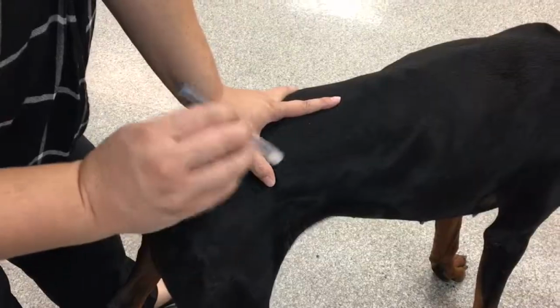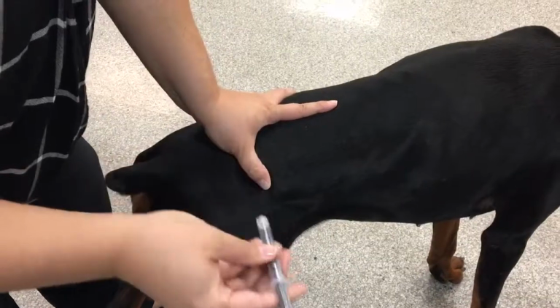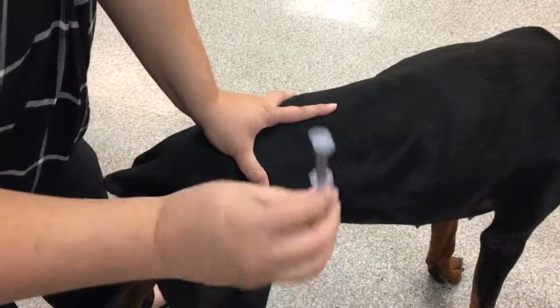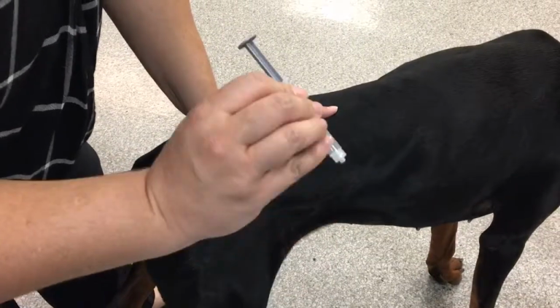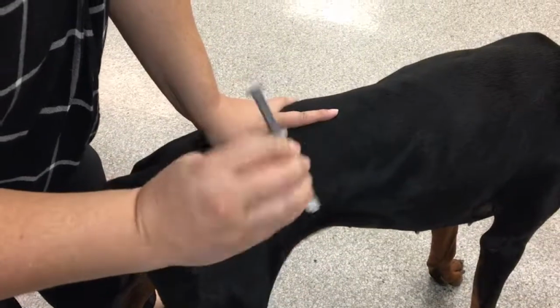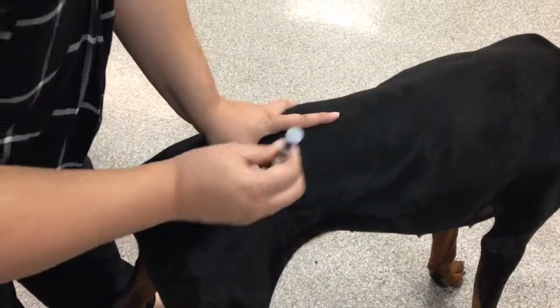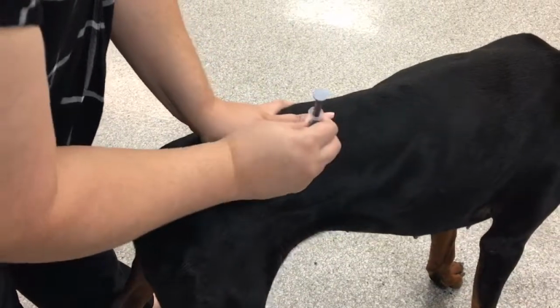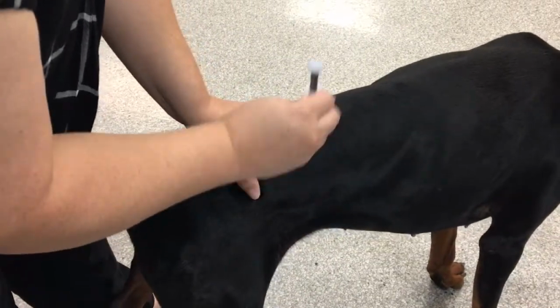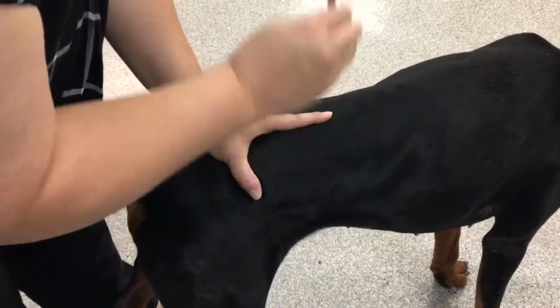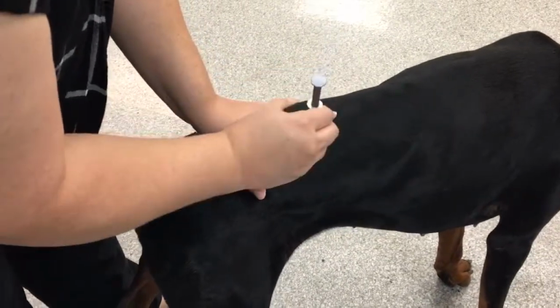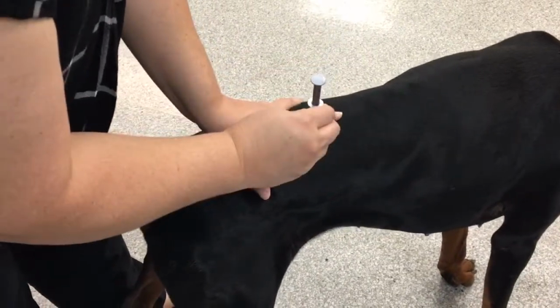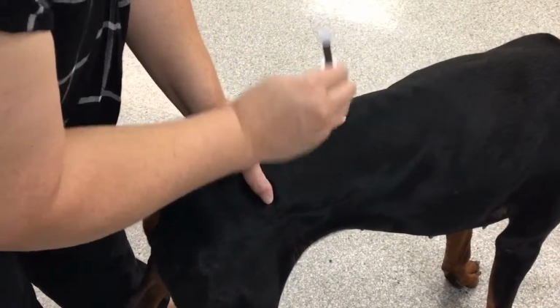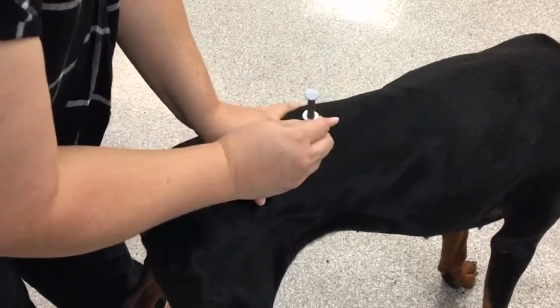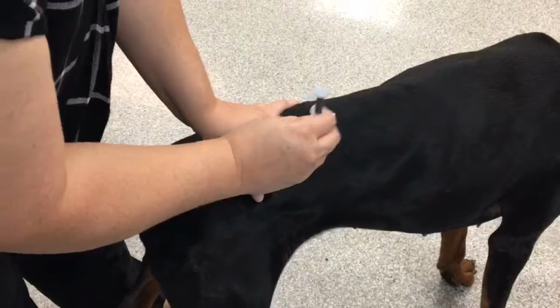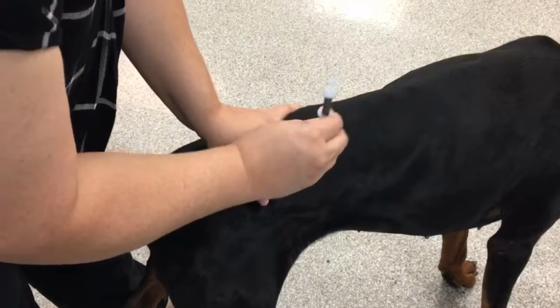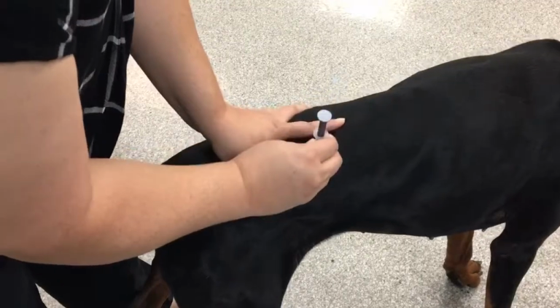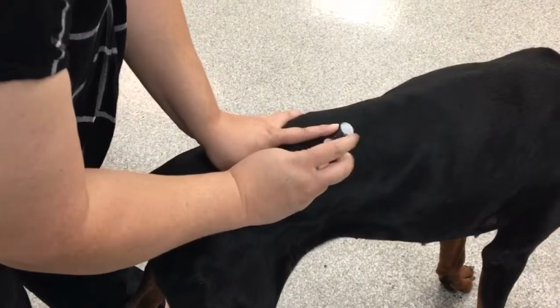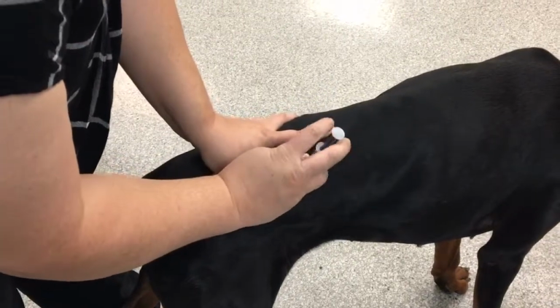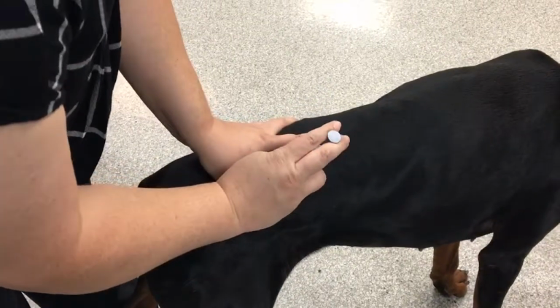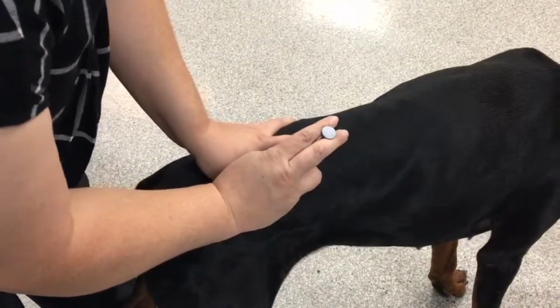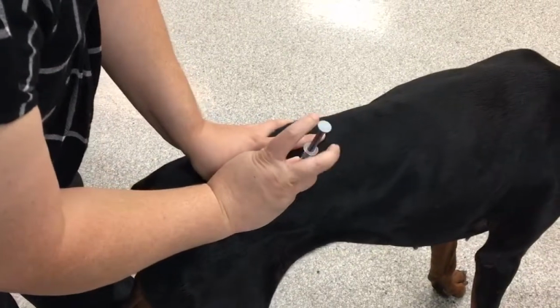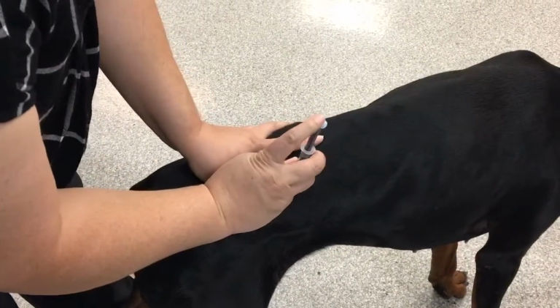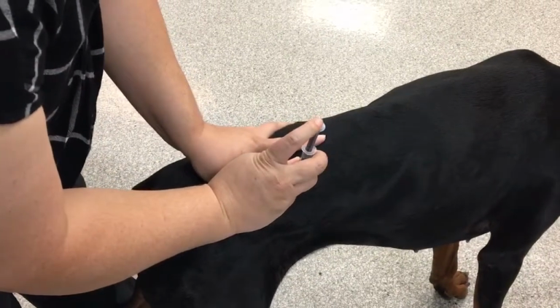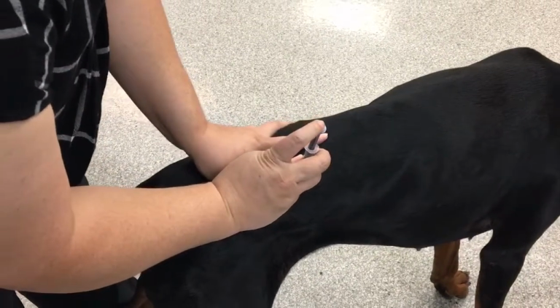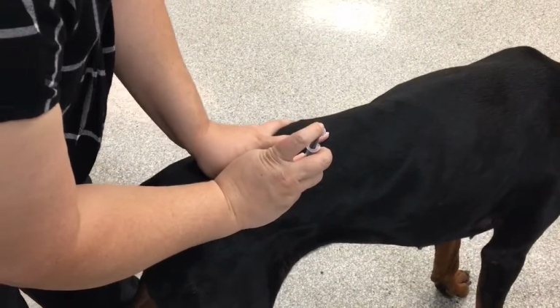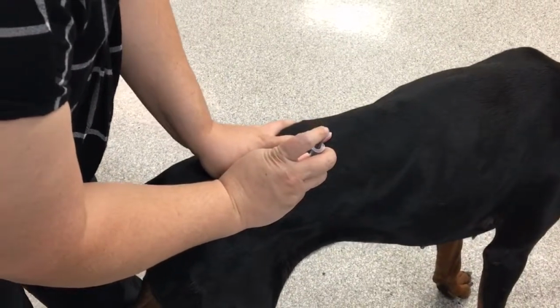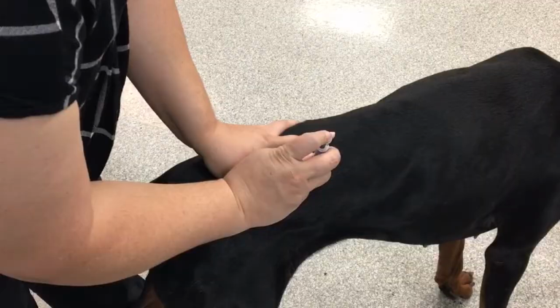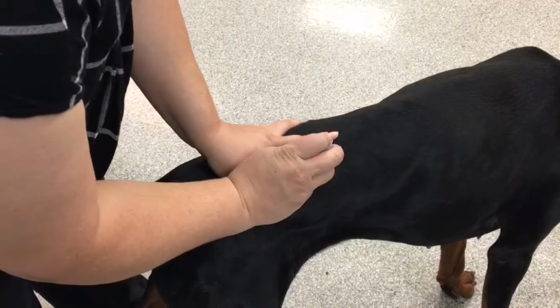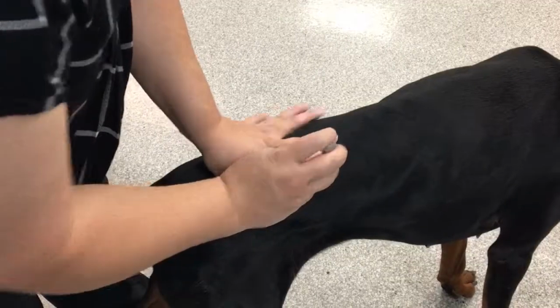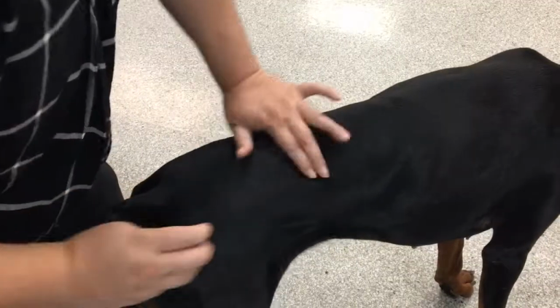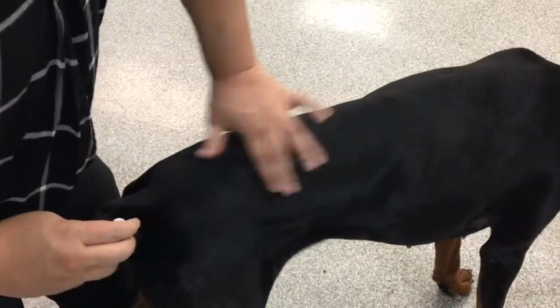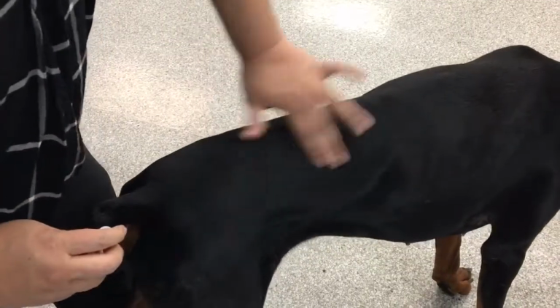Hold your syringe like a dart, and this injection needs to go vertical, straight down towards the floor. Put it in, aspirate — no blood — and then push it in with moderate pressure, and then rub it out.